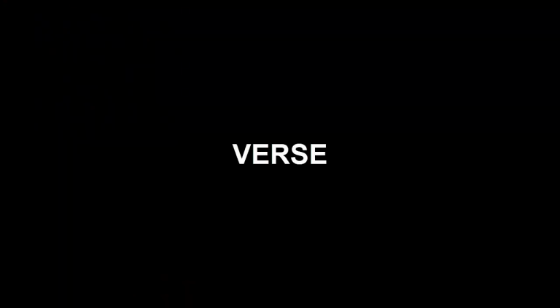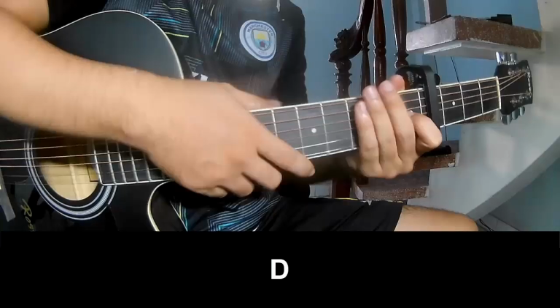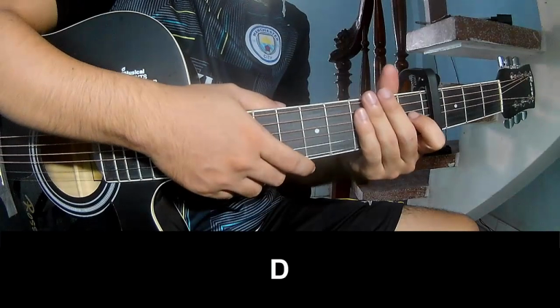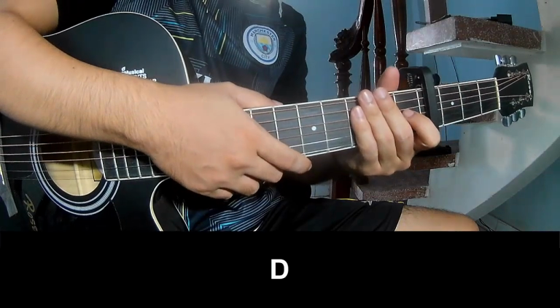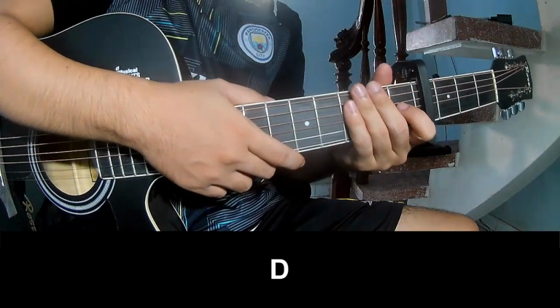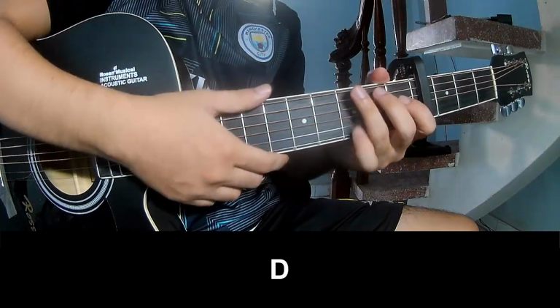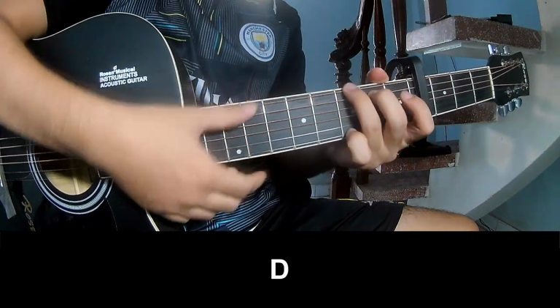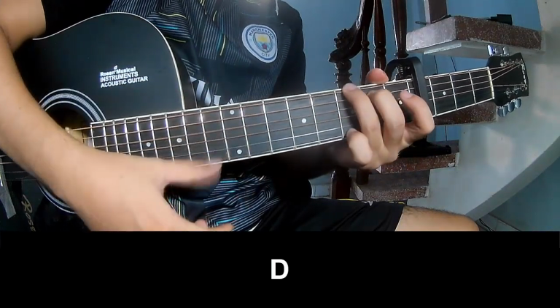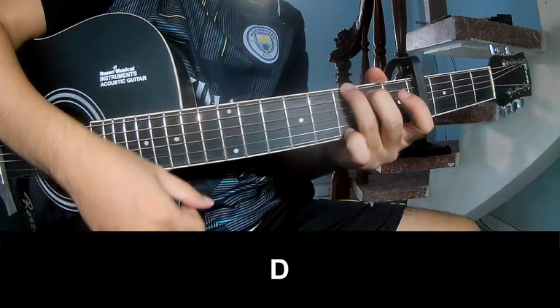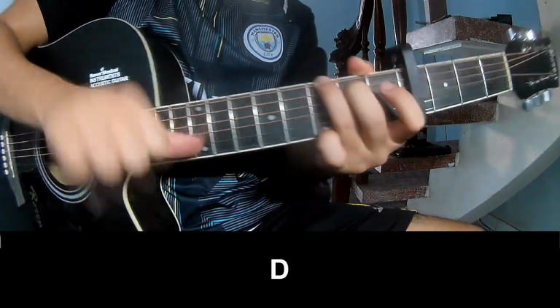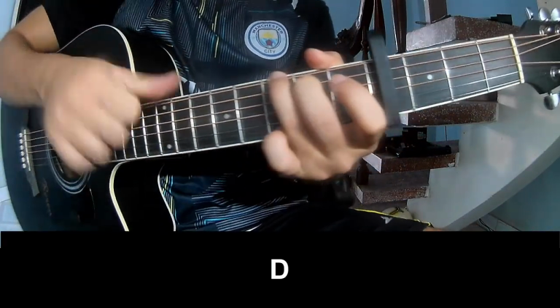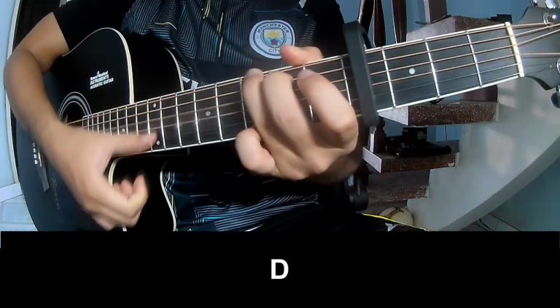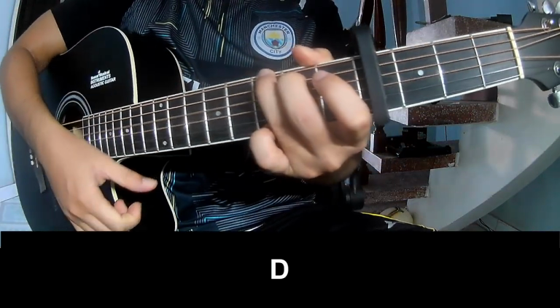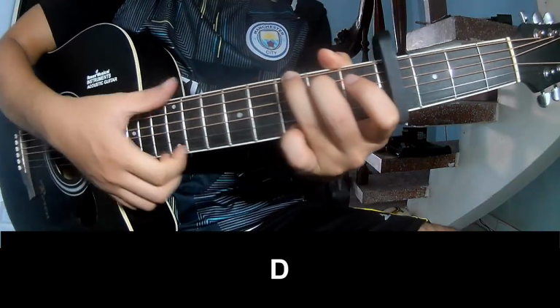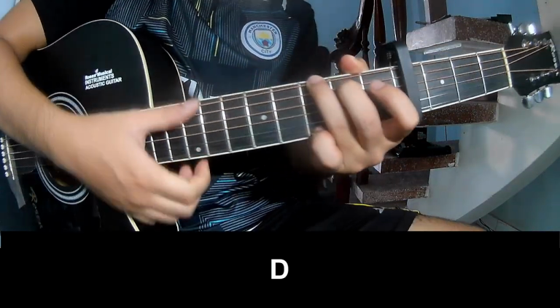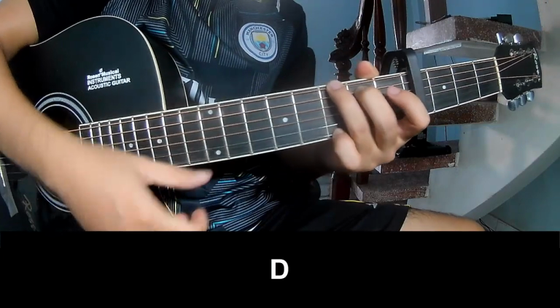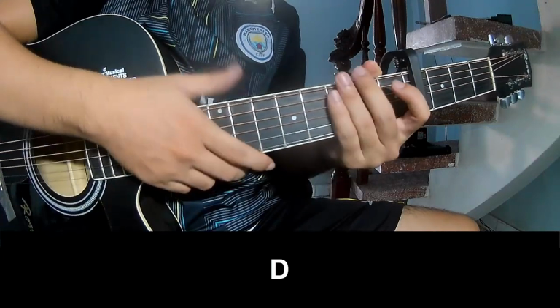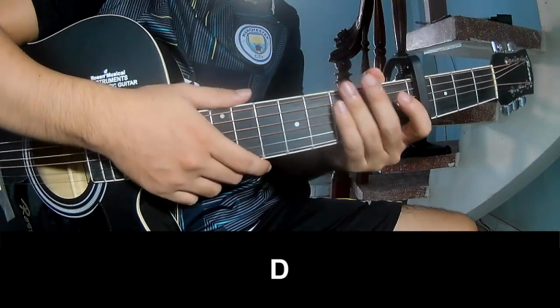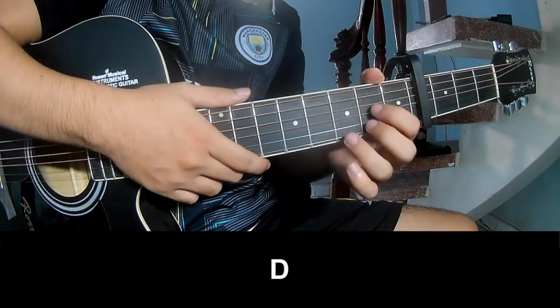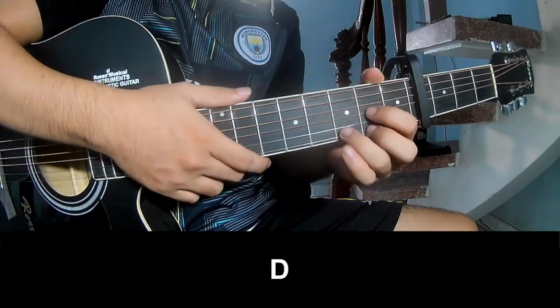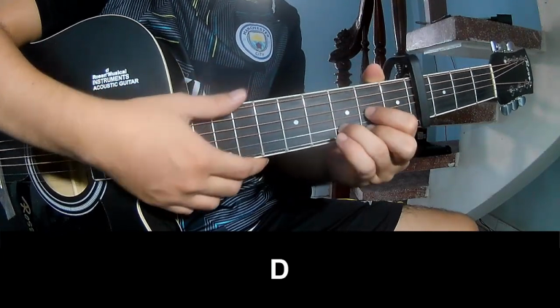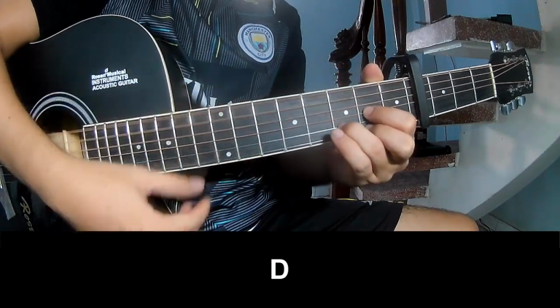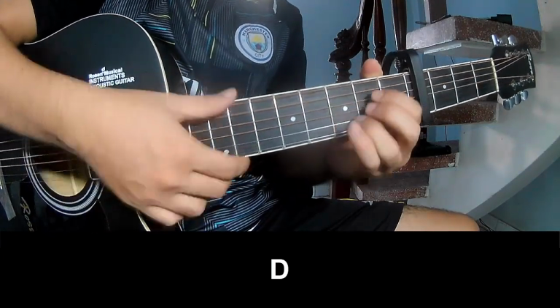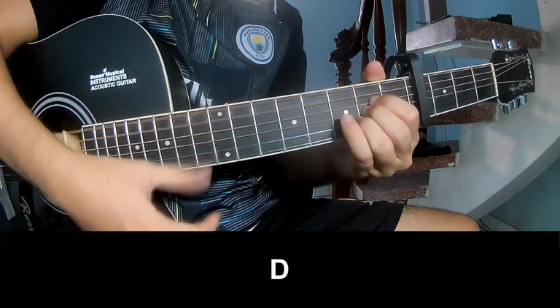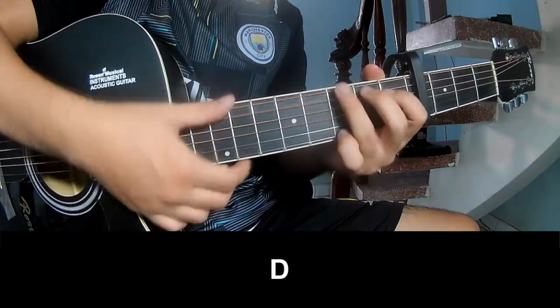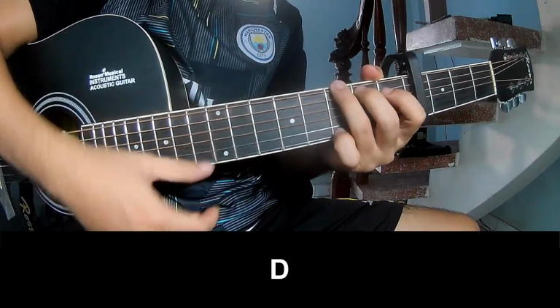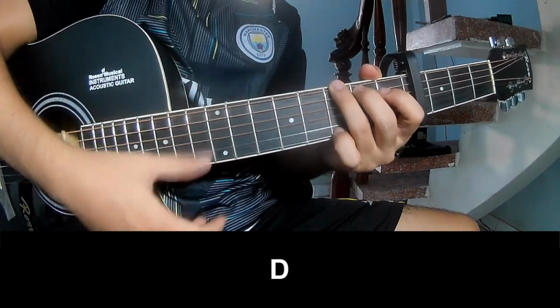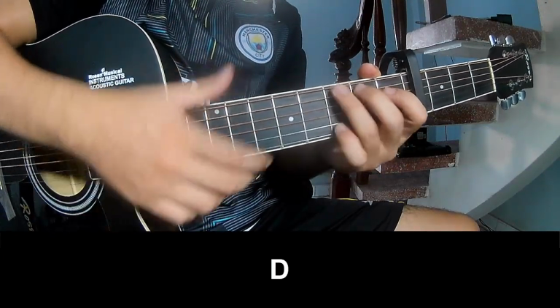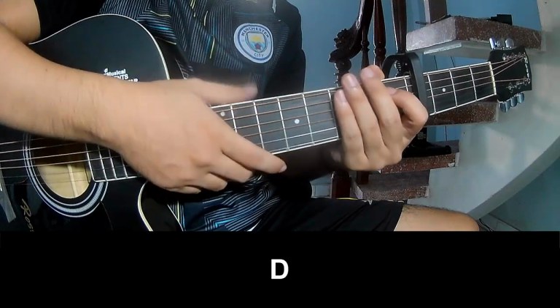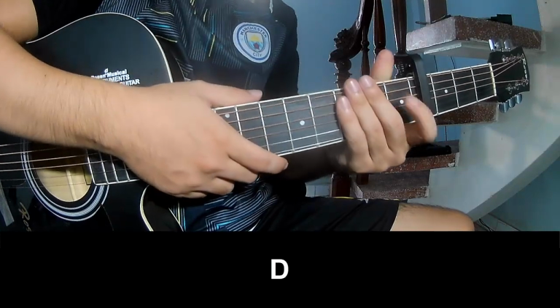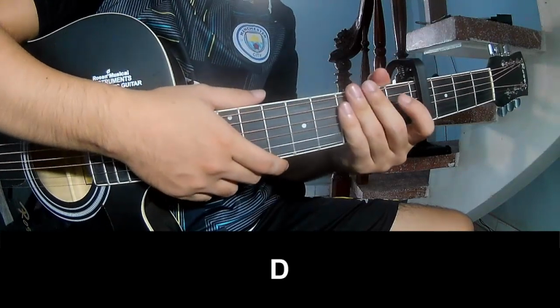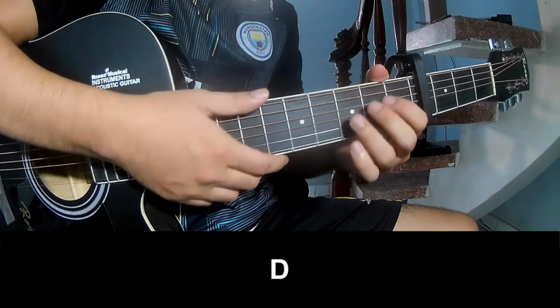For the verse, you play down, down, down on this chord. D, A, G, G. And you play long.